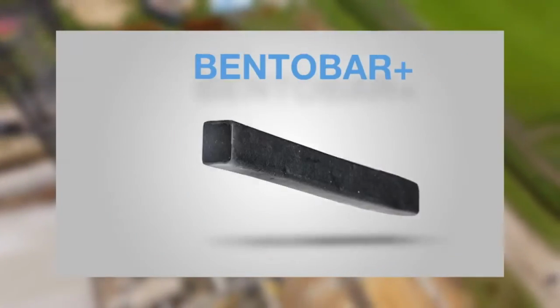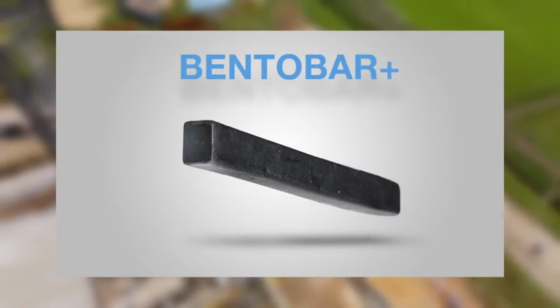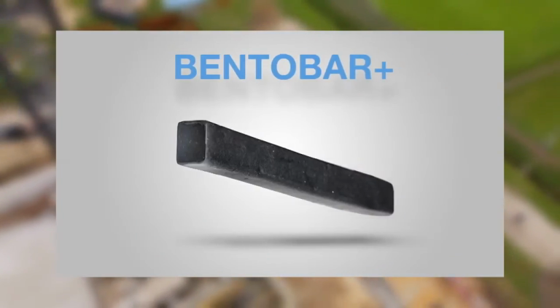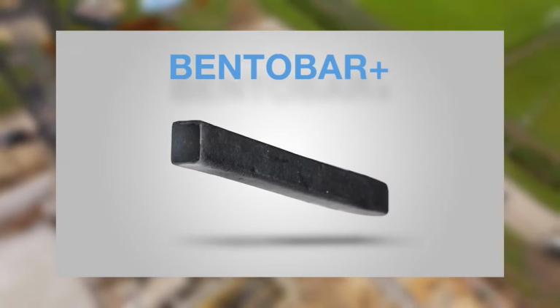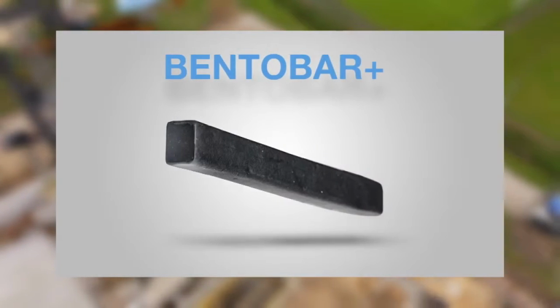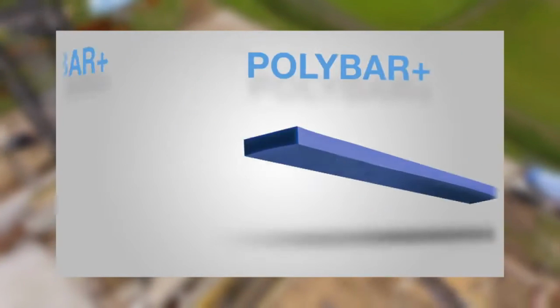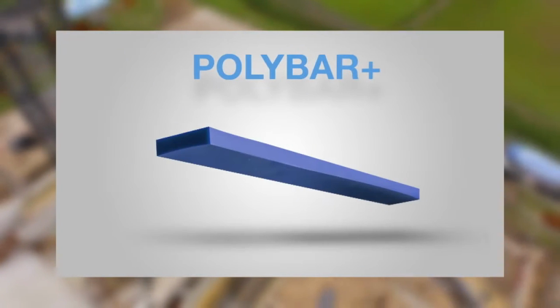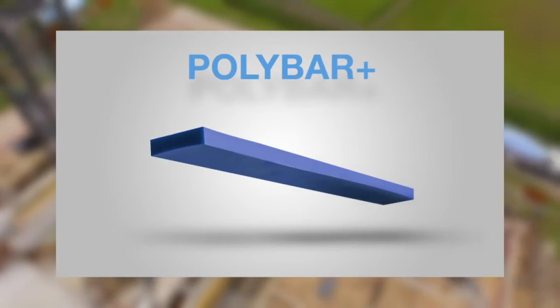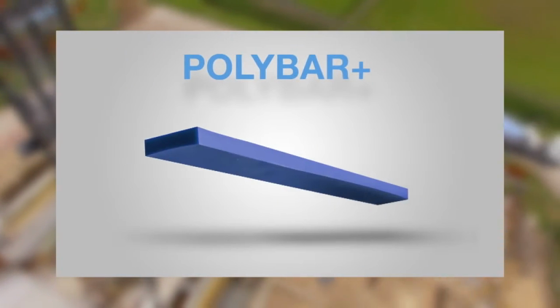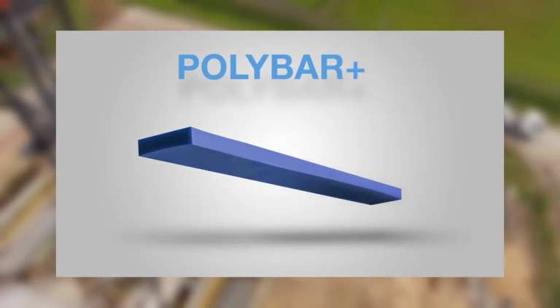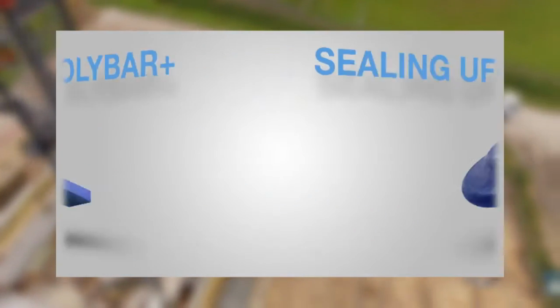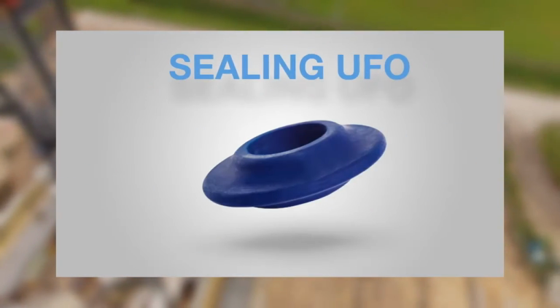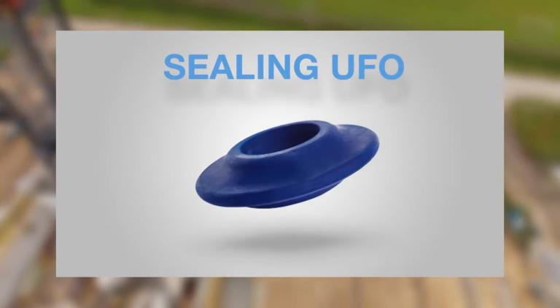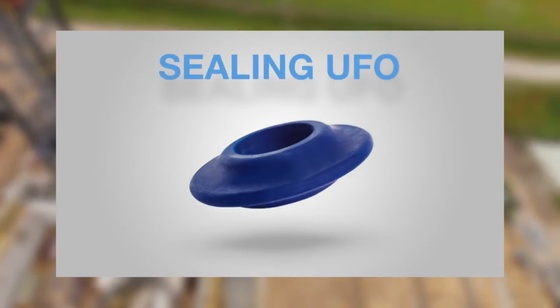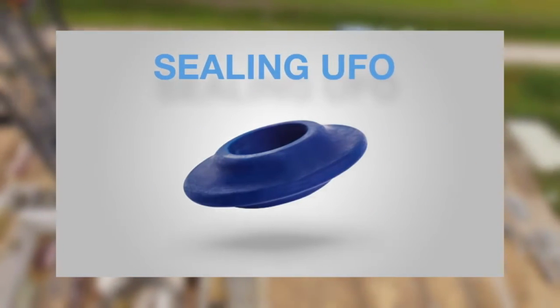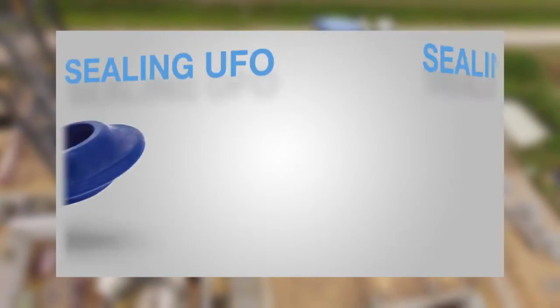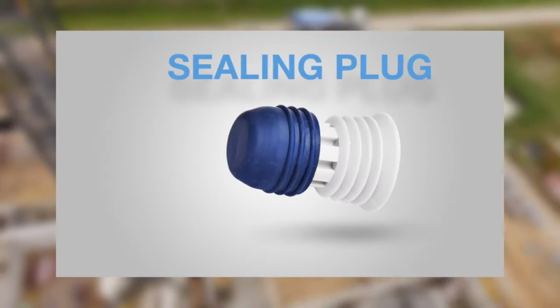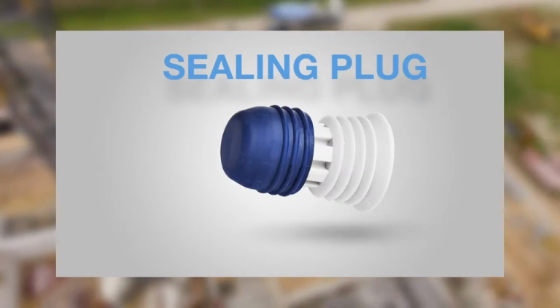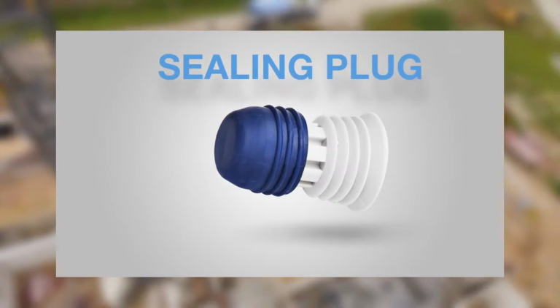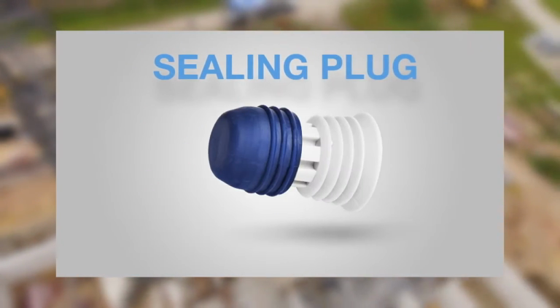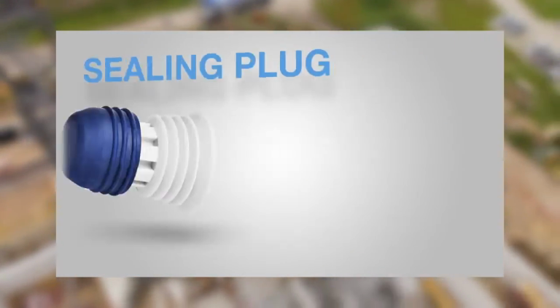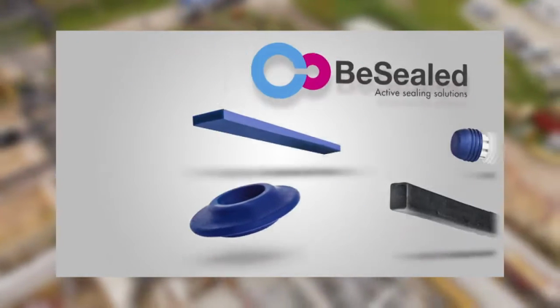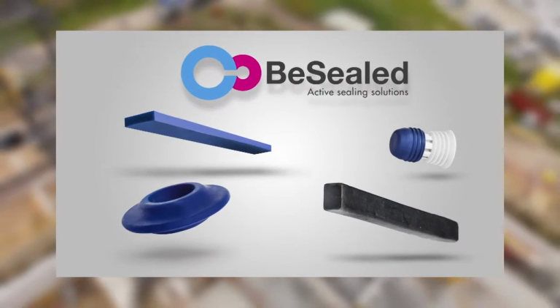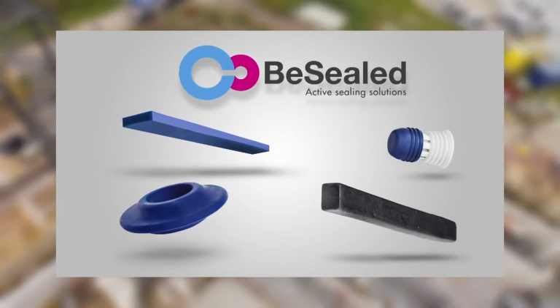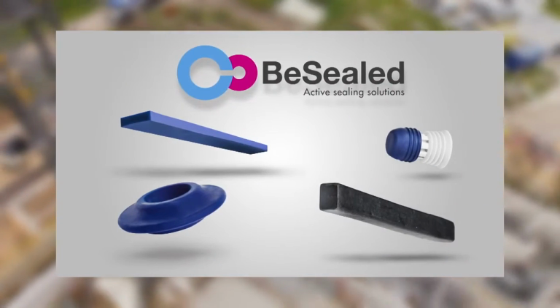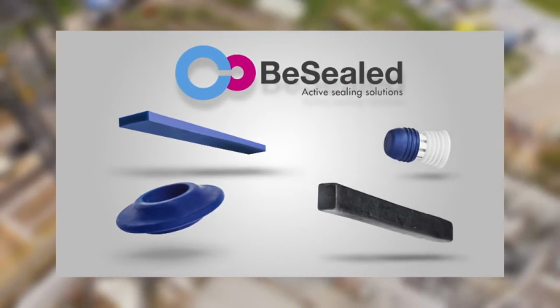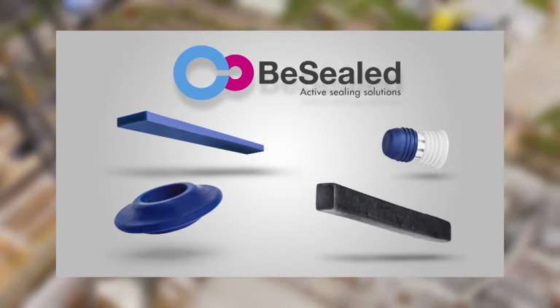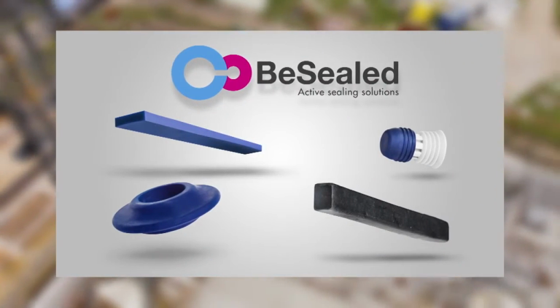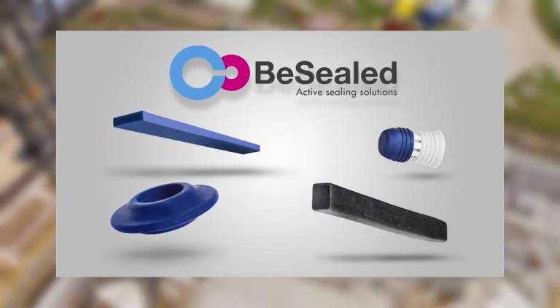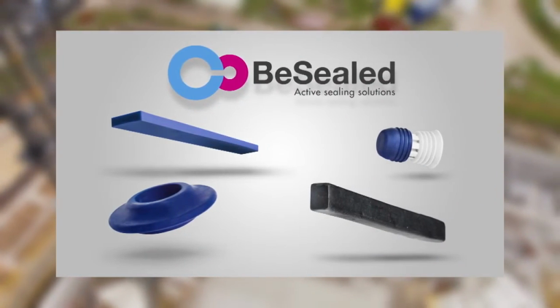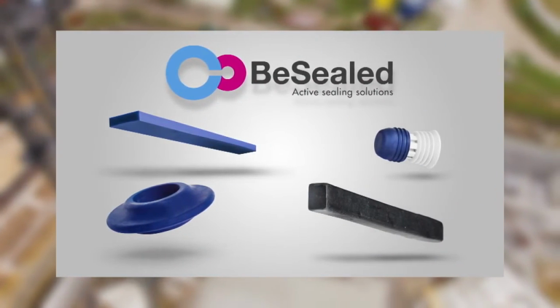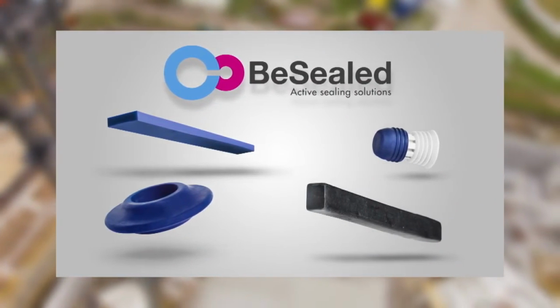The patented water-swellable products by BeSealed will actively seal your structure against rain, concrete water, and even salt water.